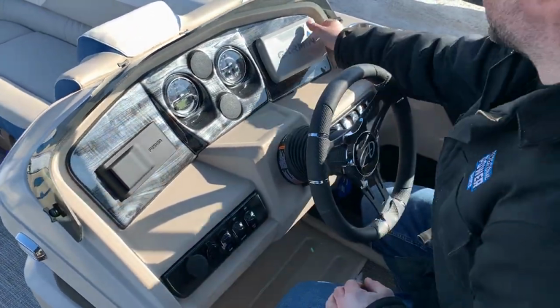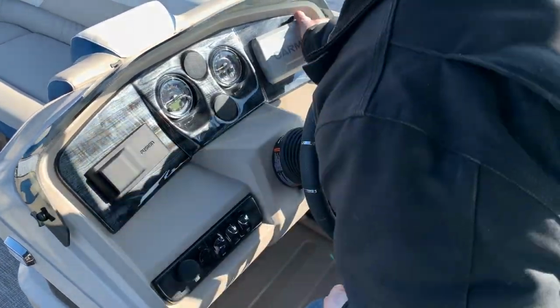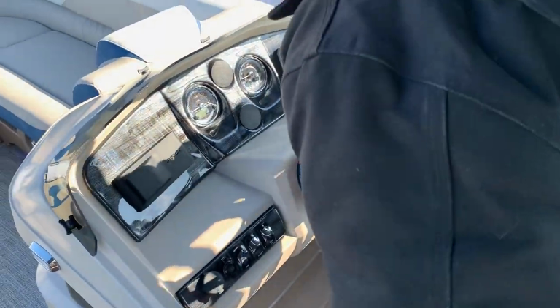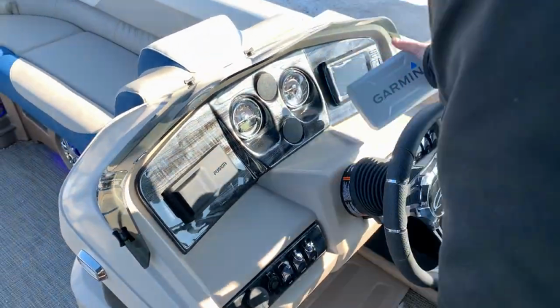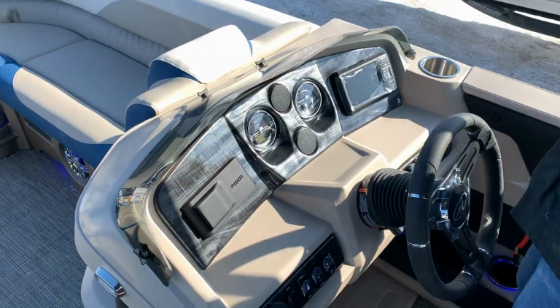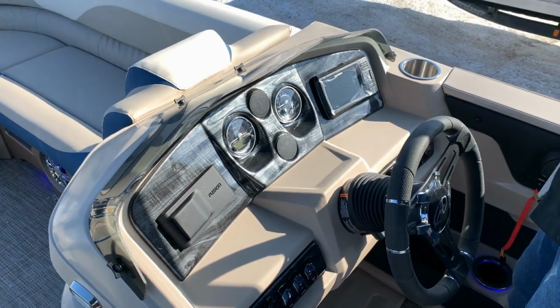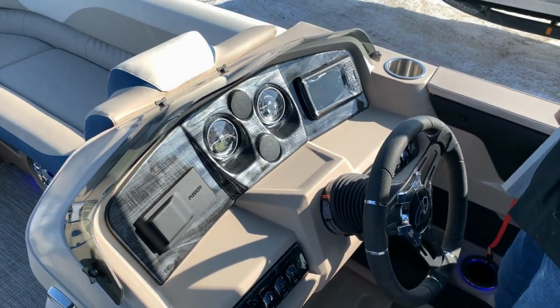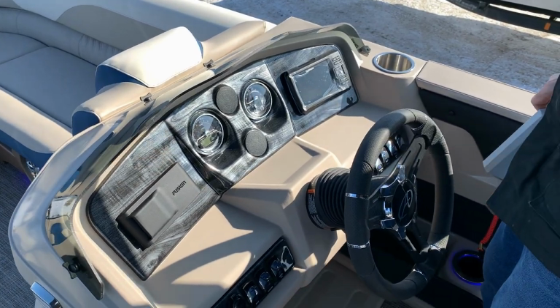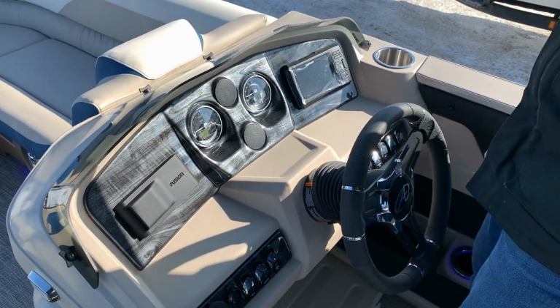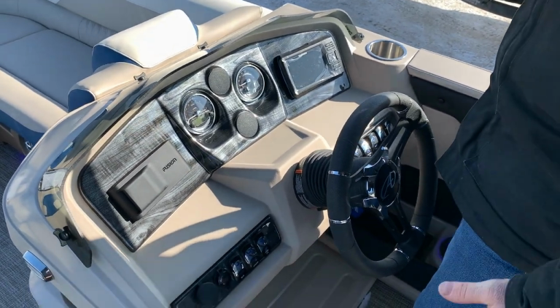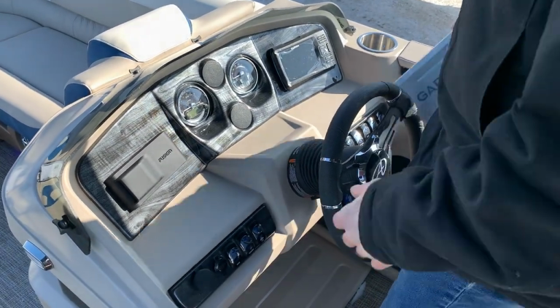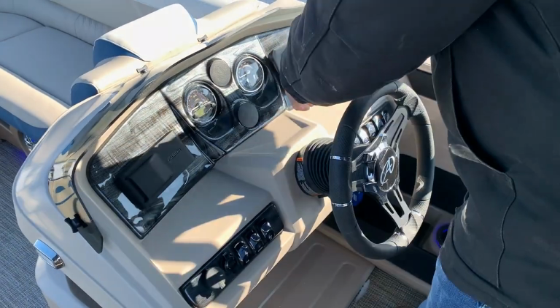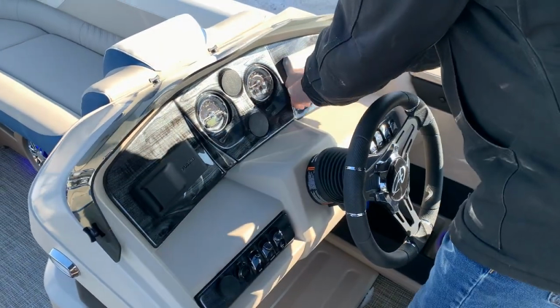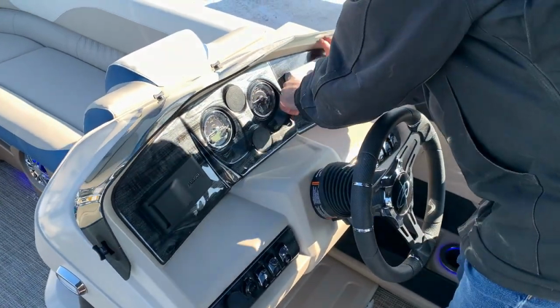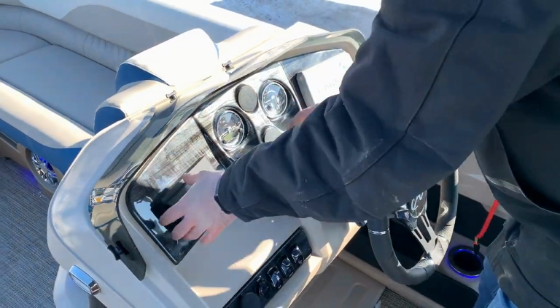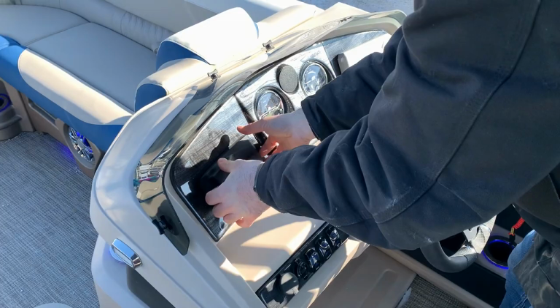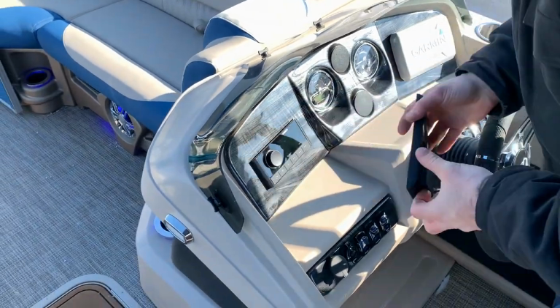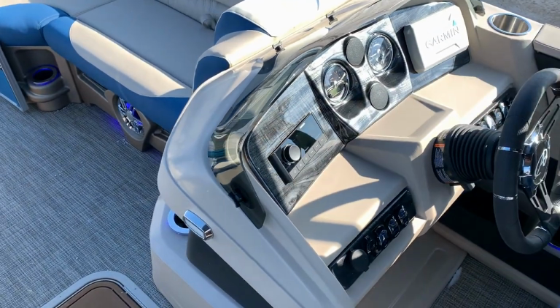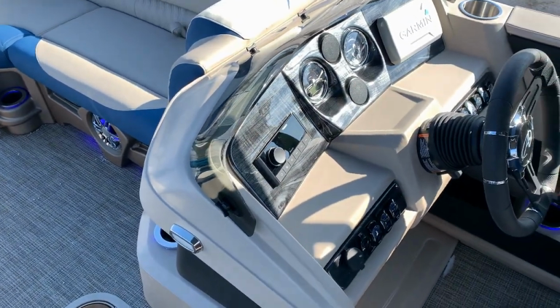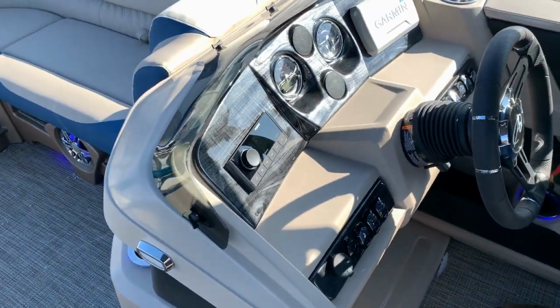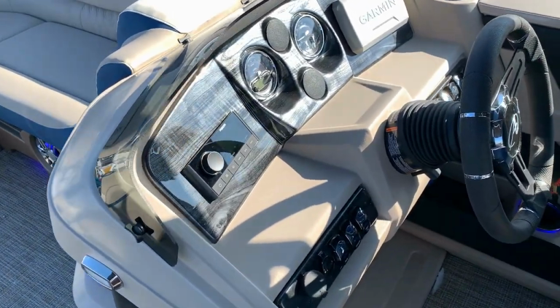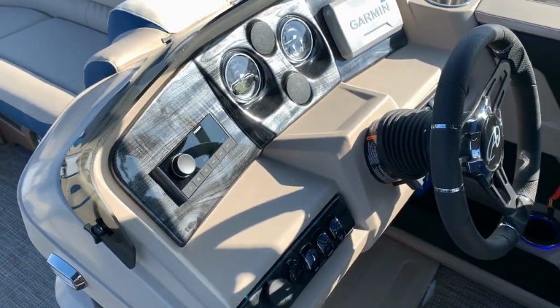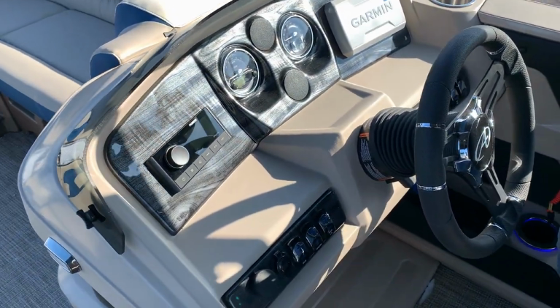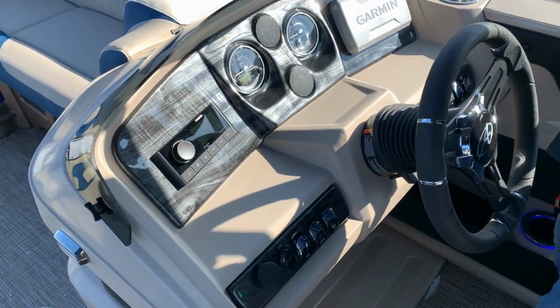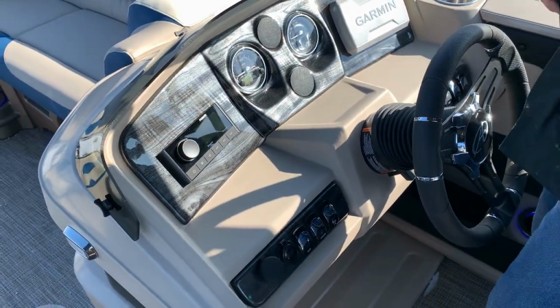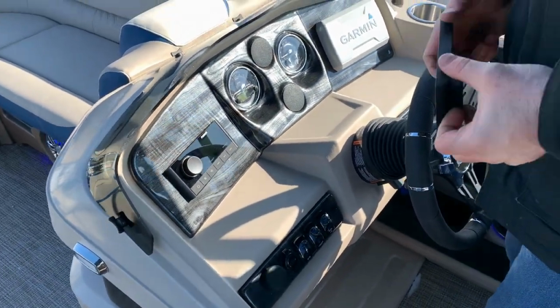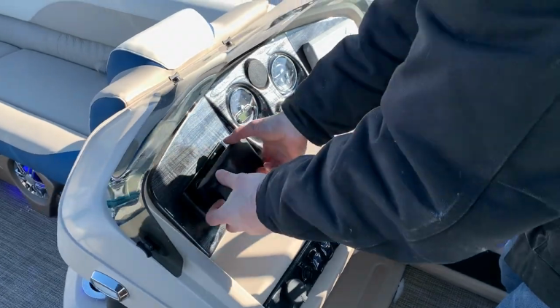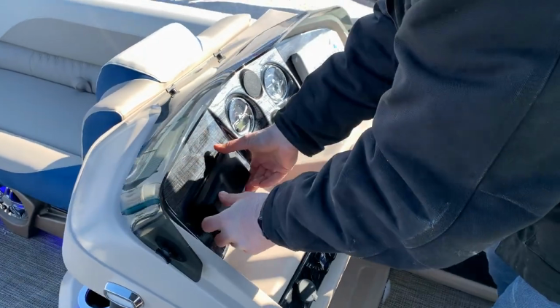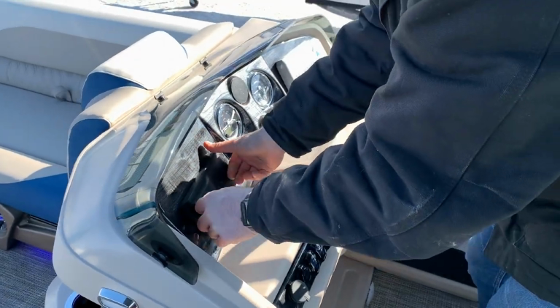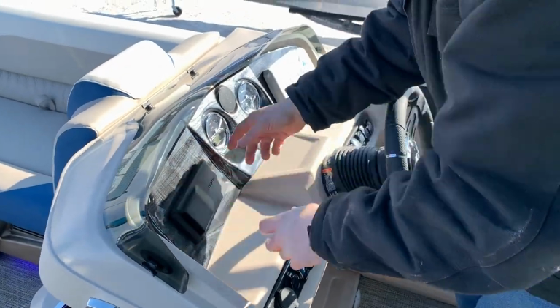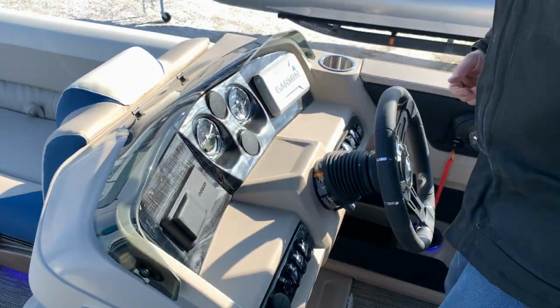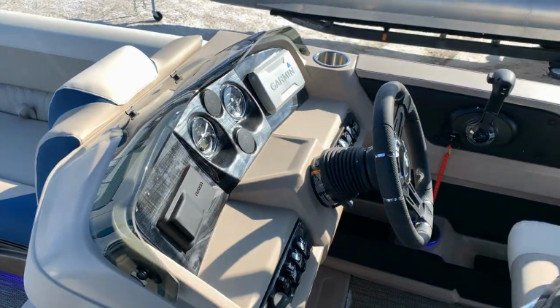The Garmin gives you depth, temperature, speed, and fish if you so choose. On this side we have the Fusion stereo. Analog gauges — new this year — with the hours built right into the gauge.